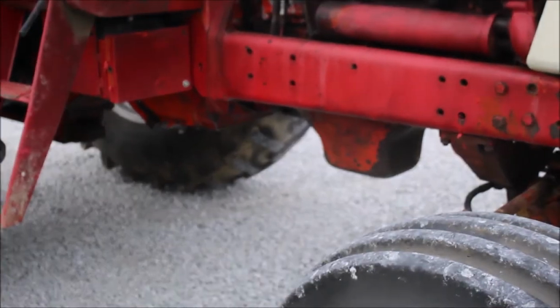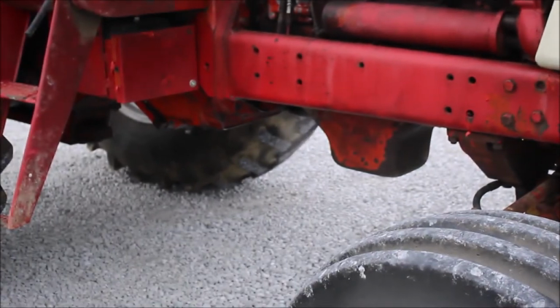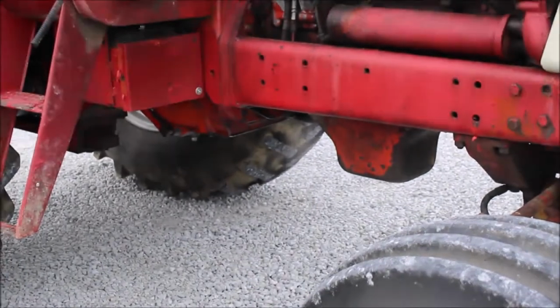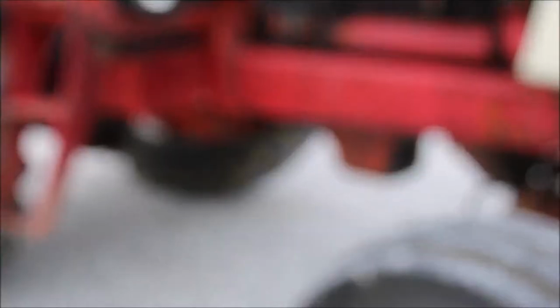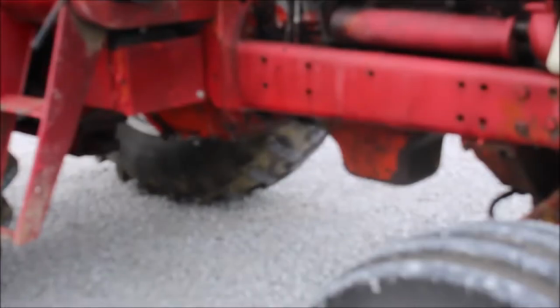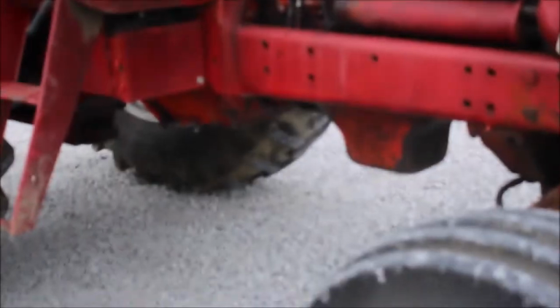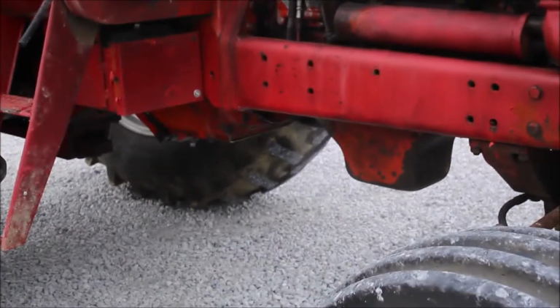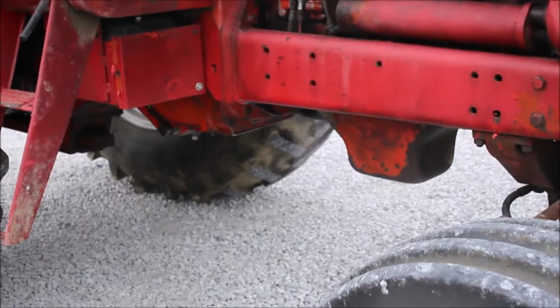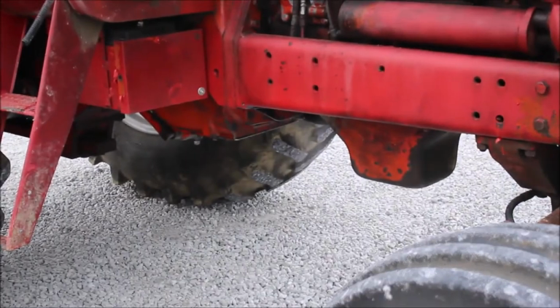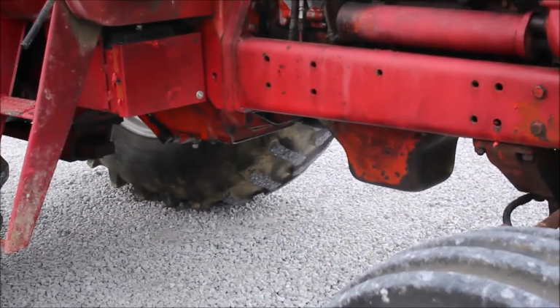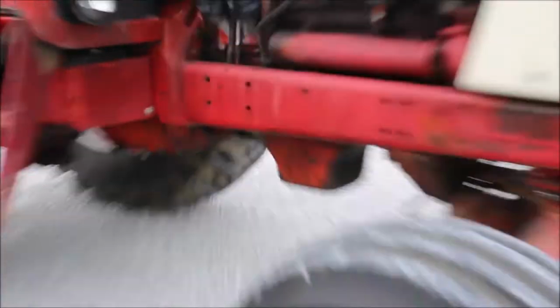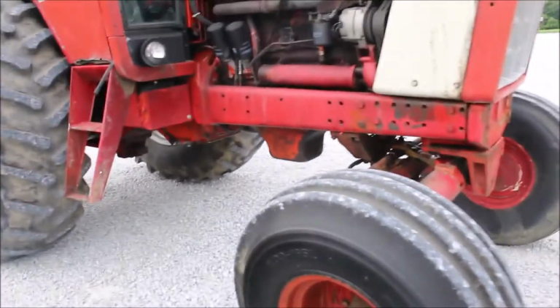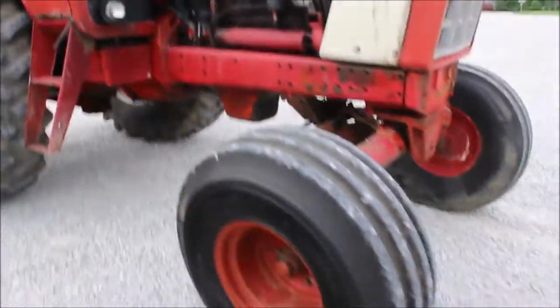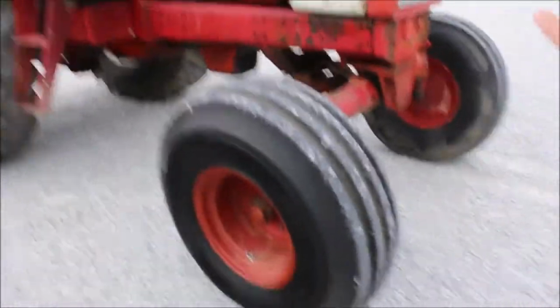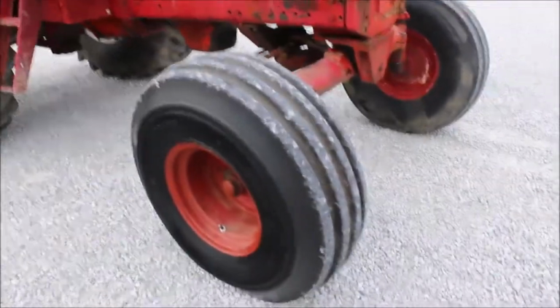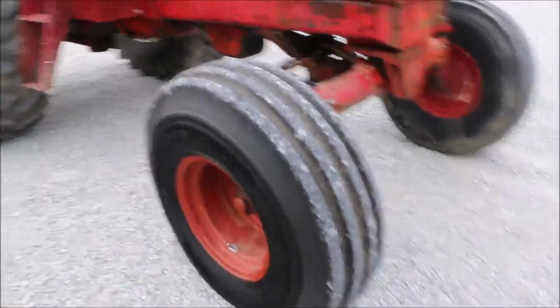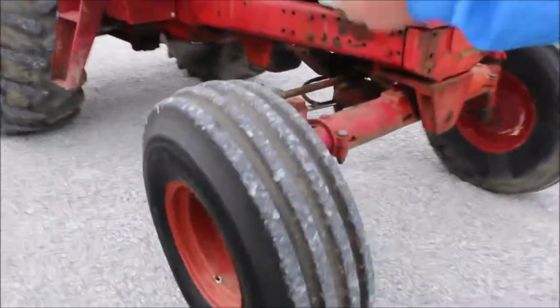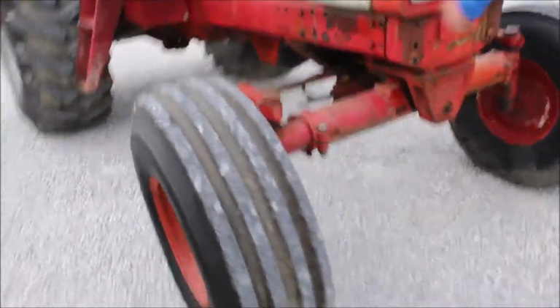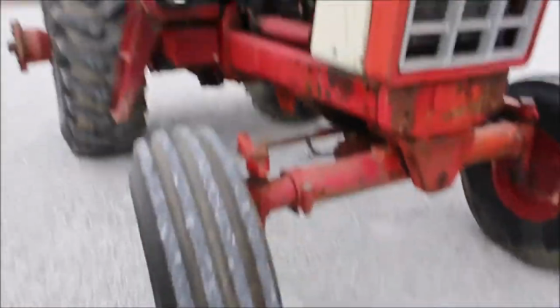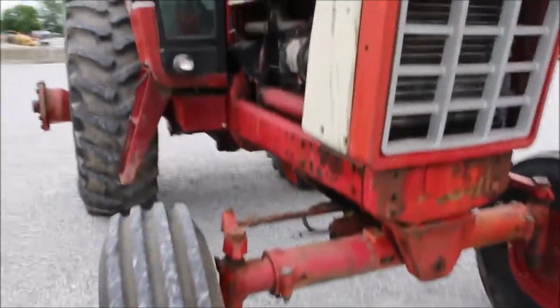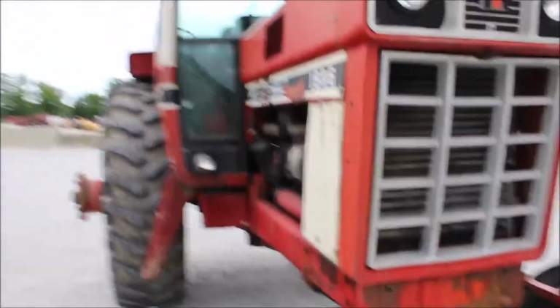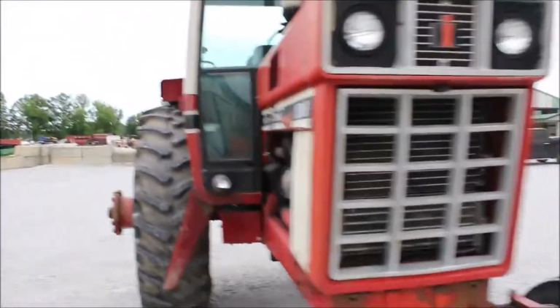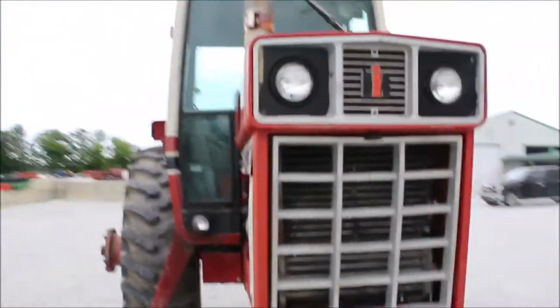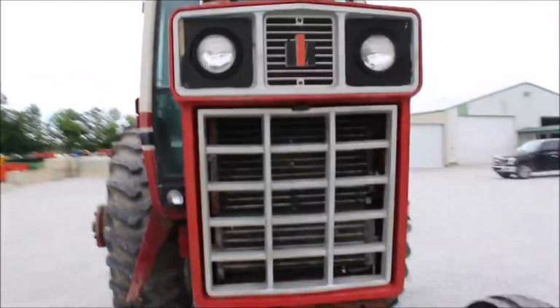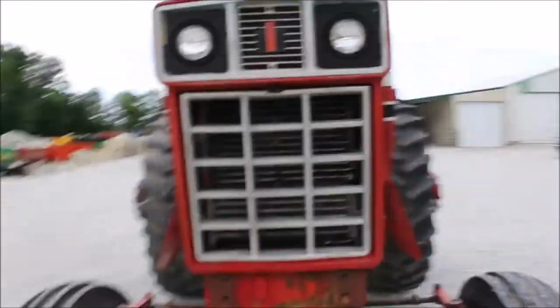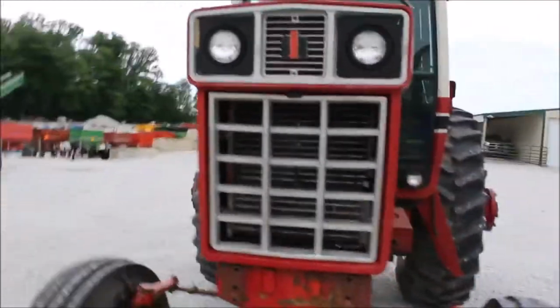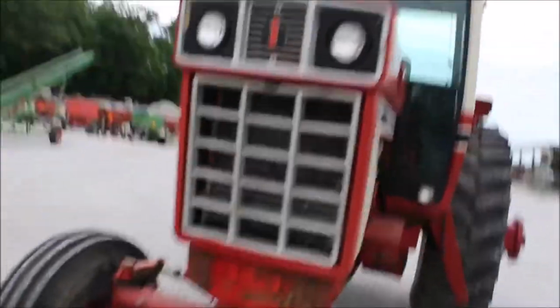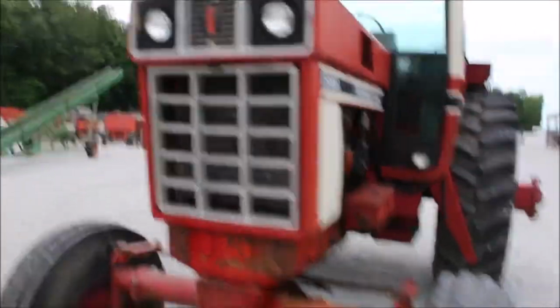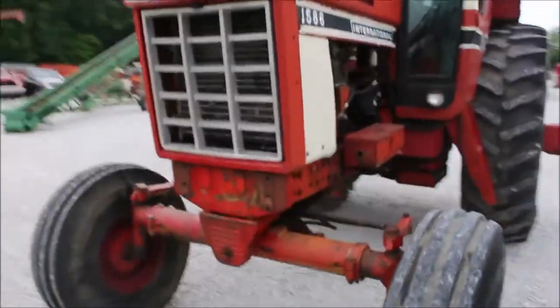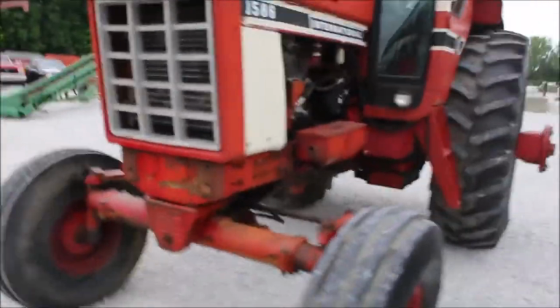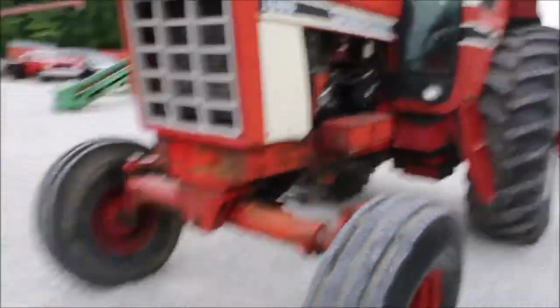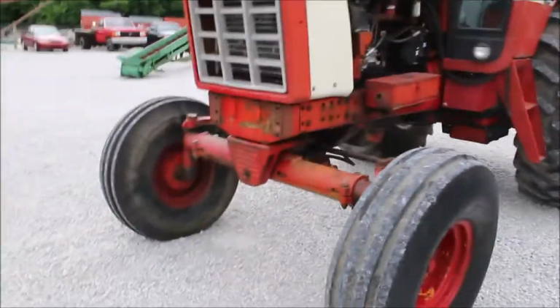We're up front about this stuff as much as we can be. That's the only thing I know about it, but it does seem to have good compression because it starts good. He says under a hard pull it'll use a little — it's a front wheel assist tractor.